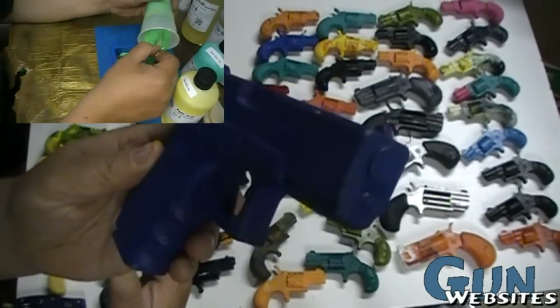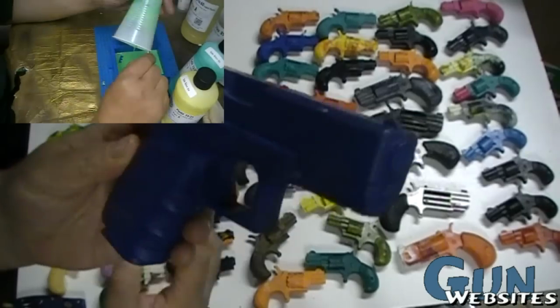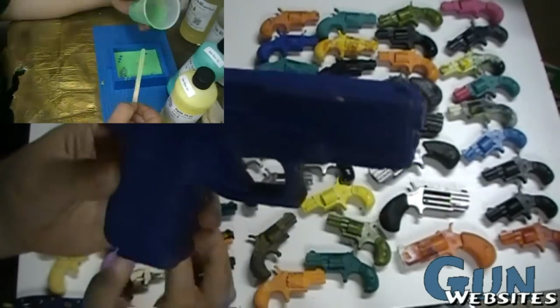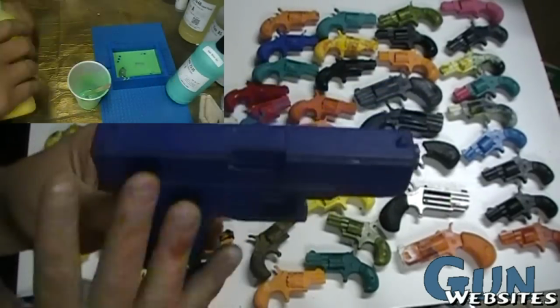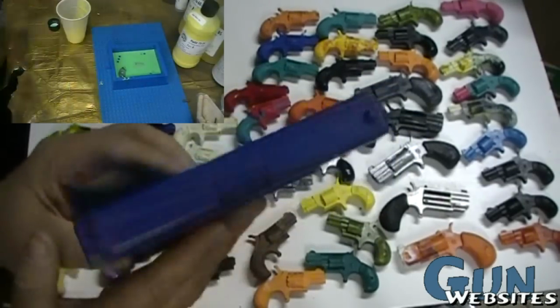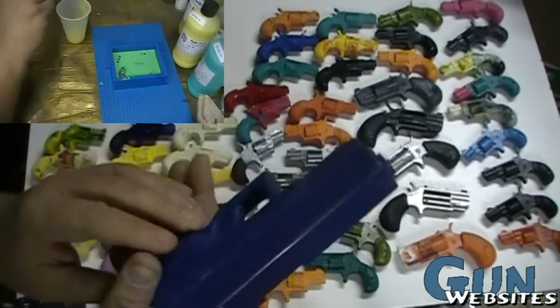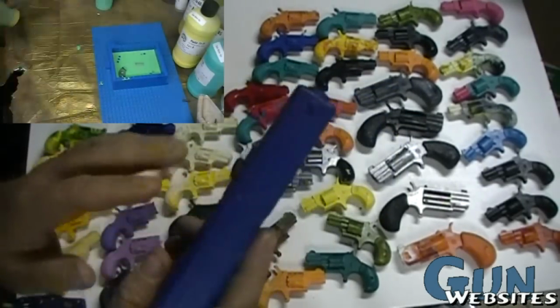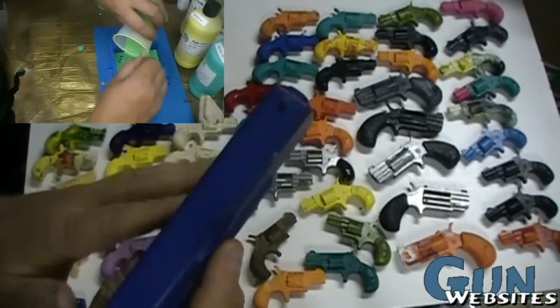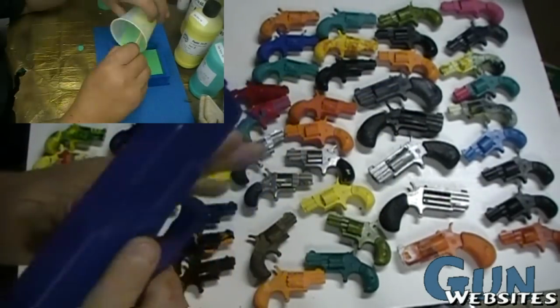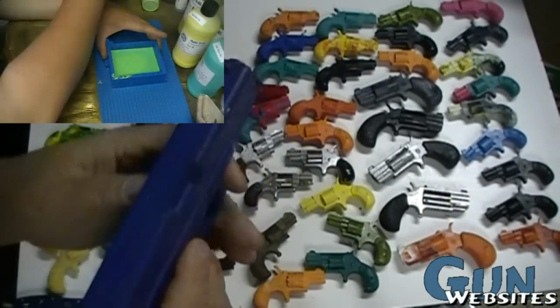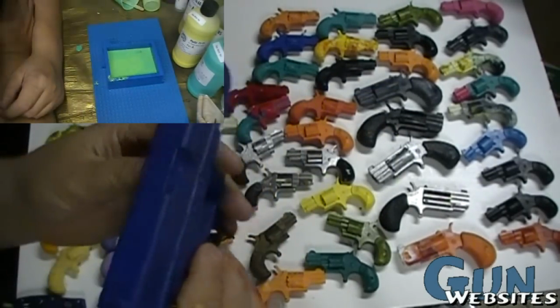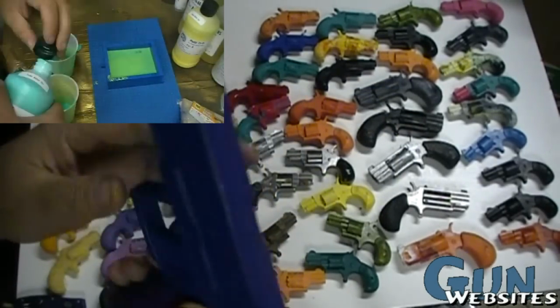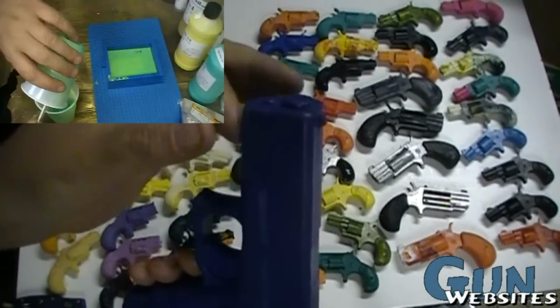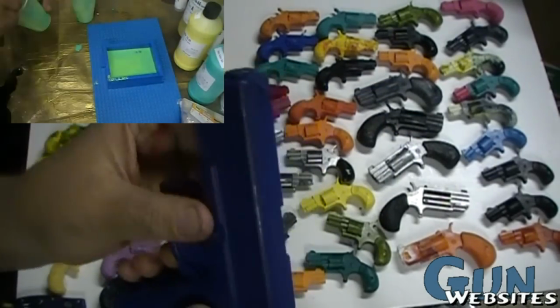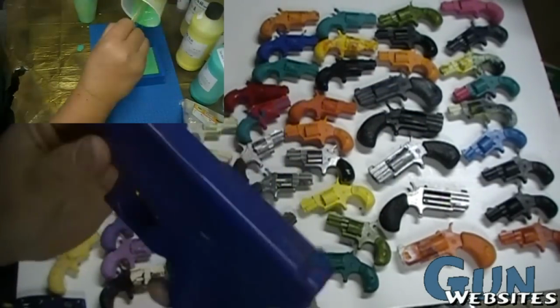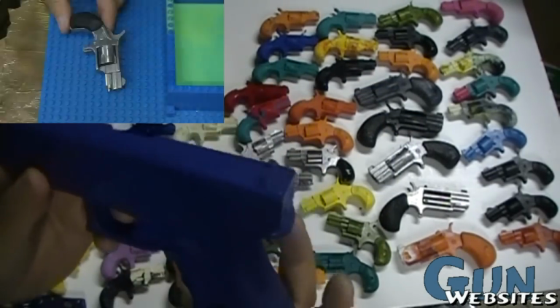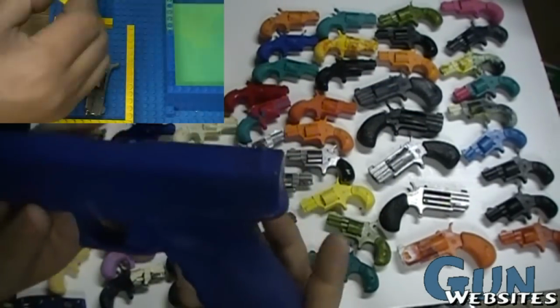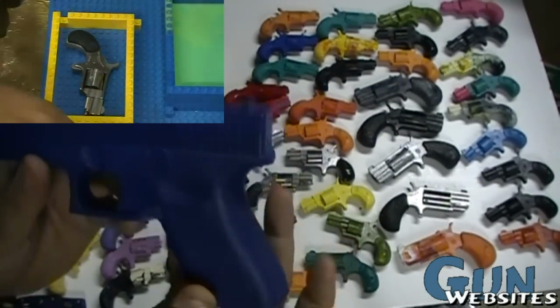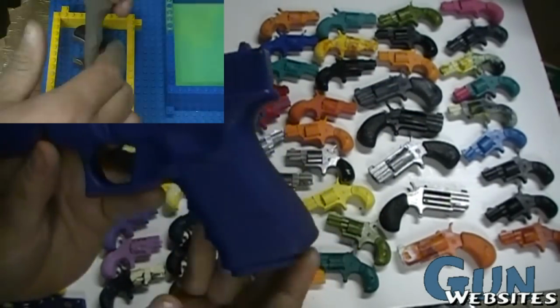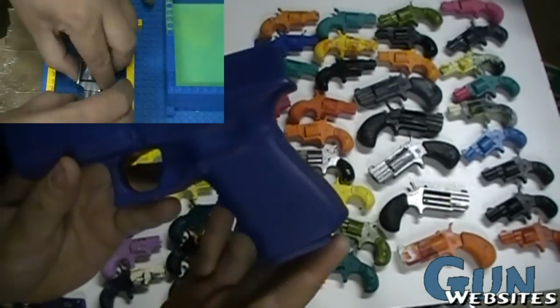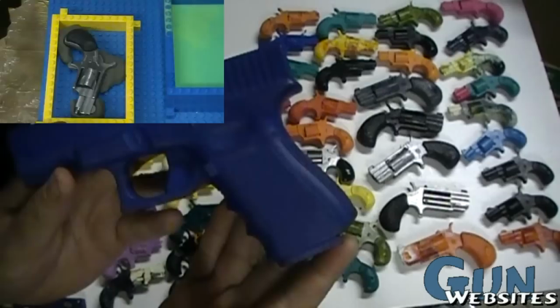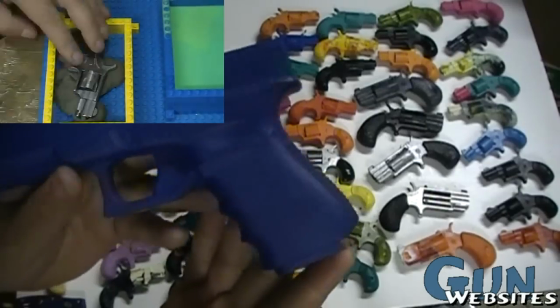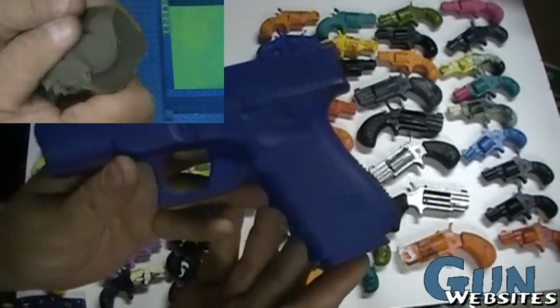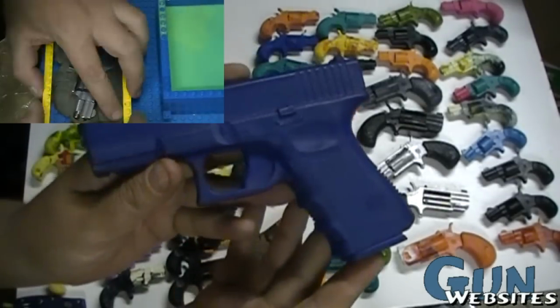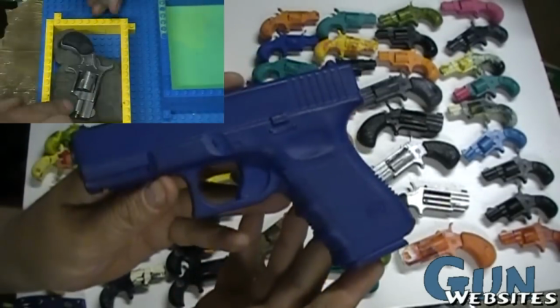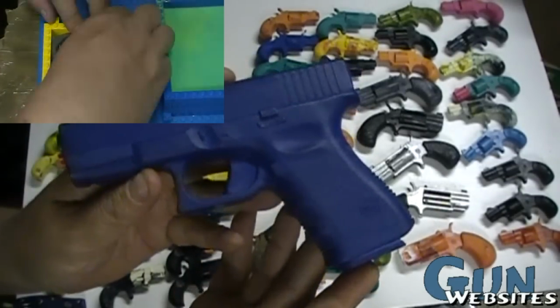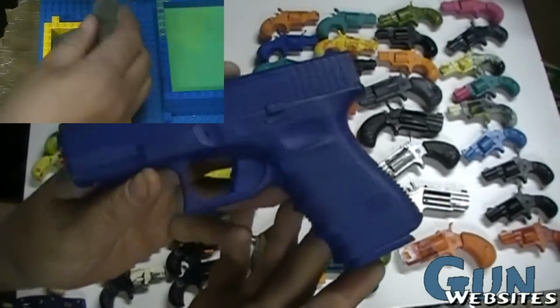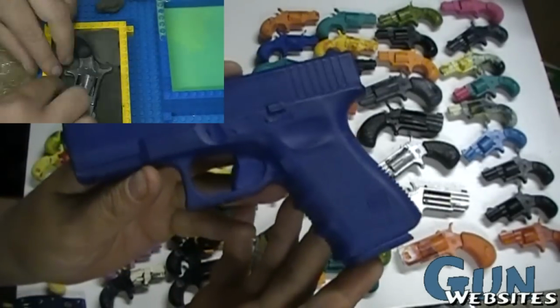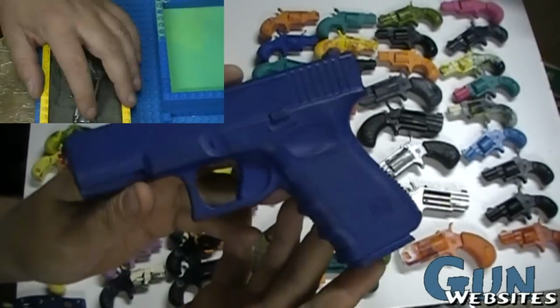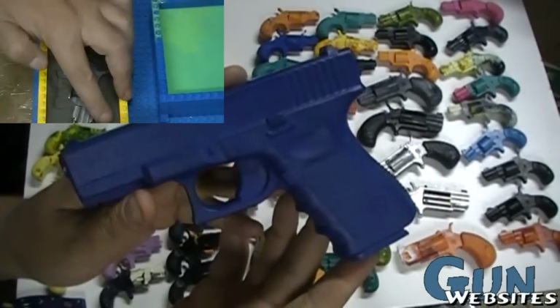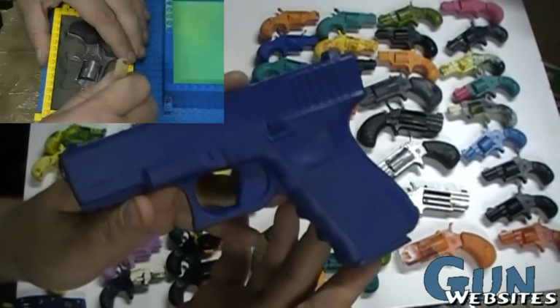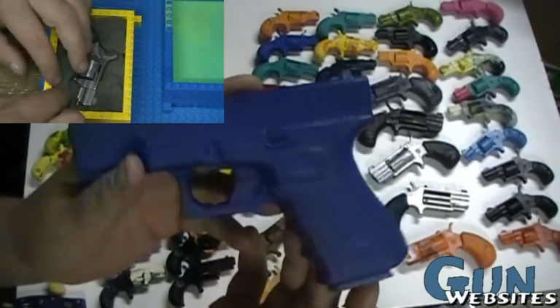These are very close to the real dimensions — you can use them in holsters, you can run accessories and things with them, and you can use them for demonstrations.